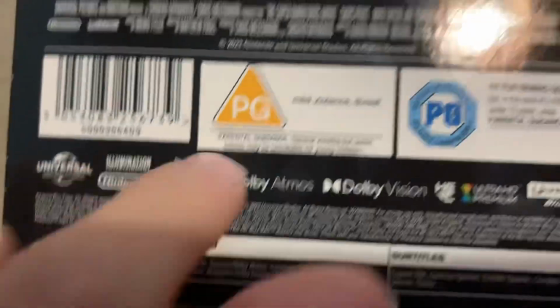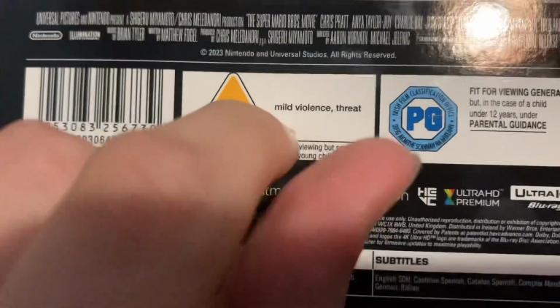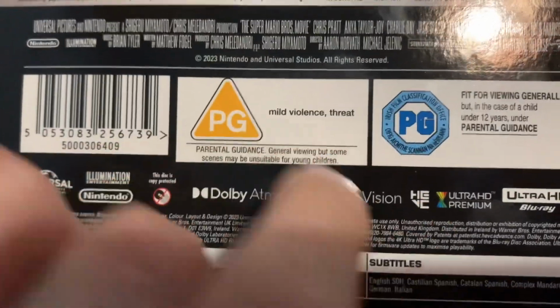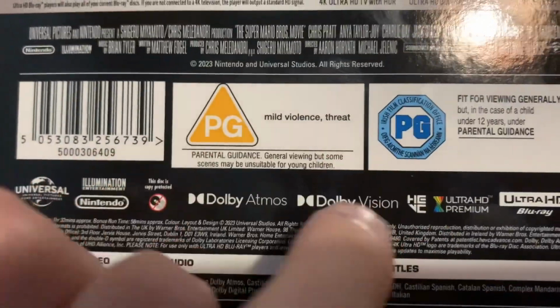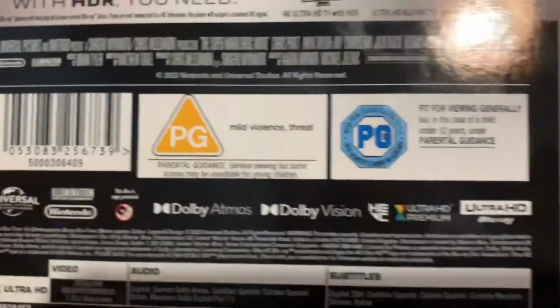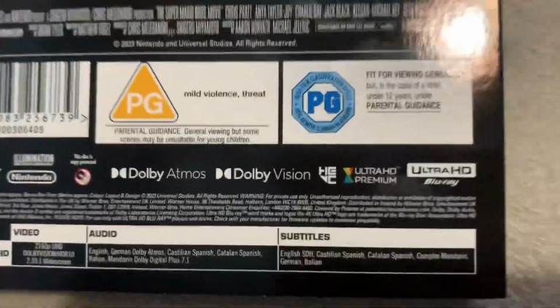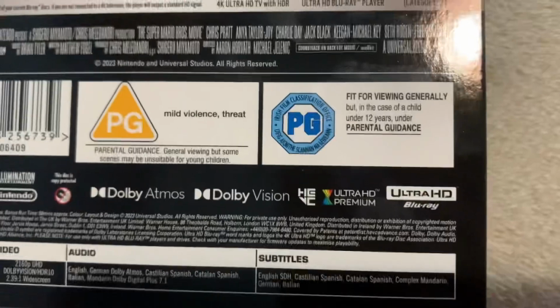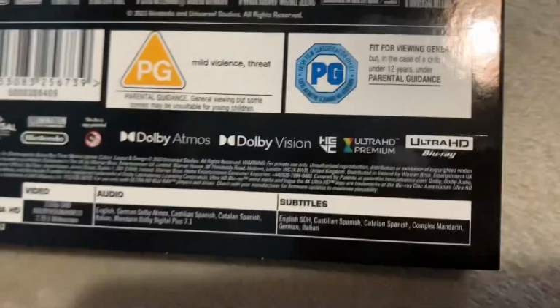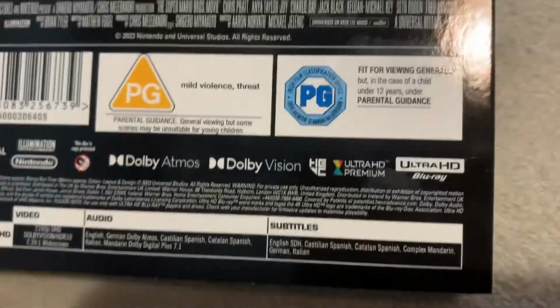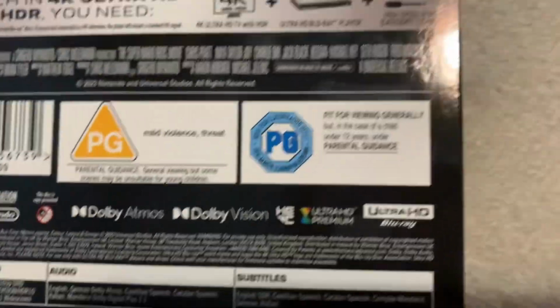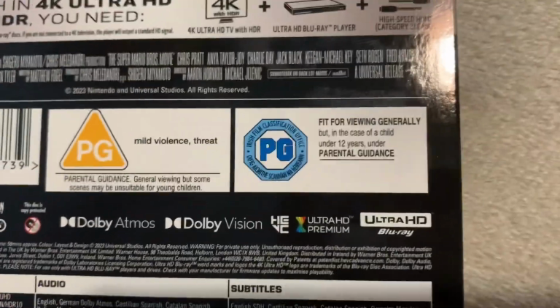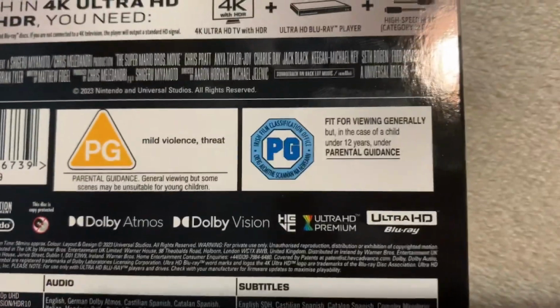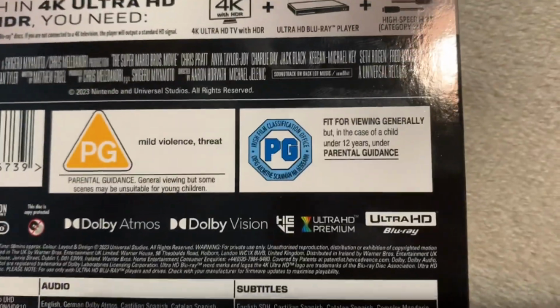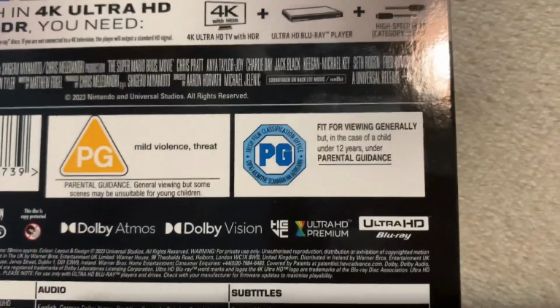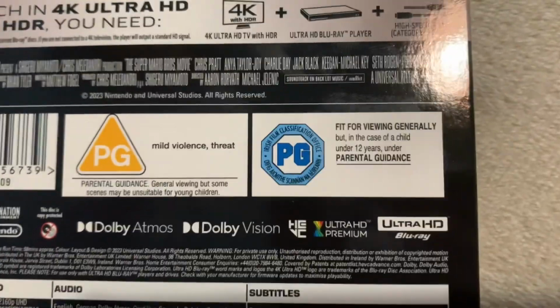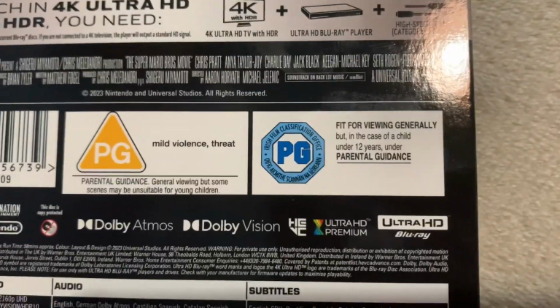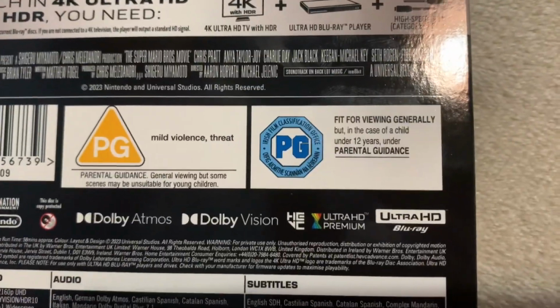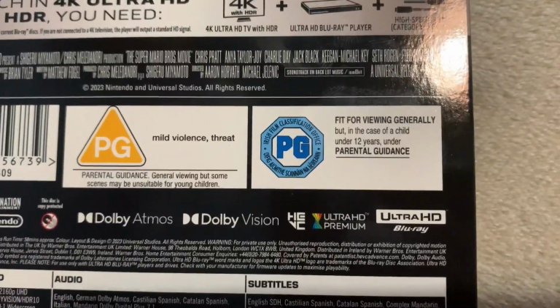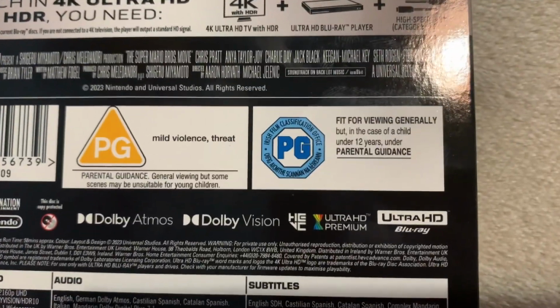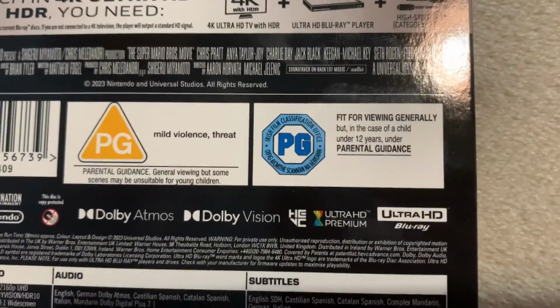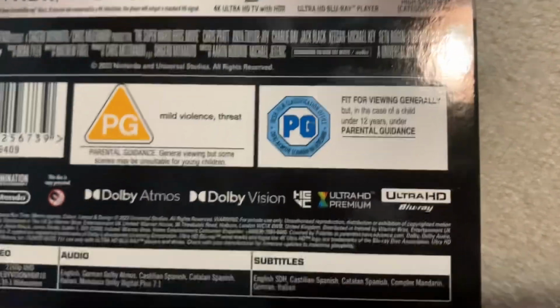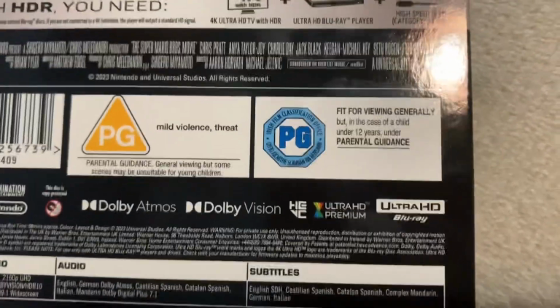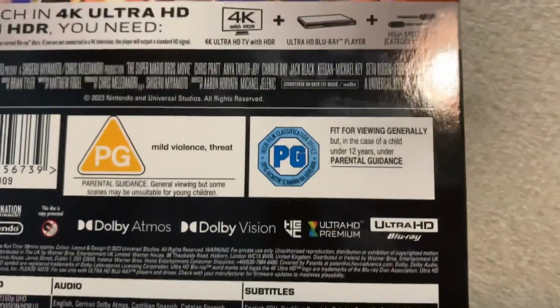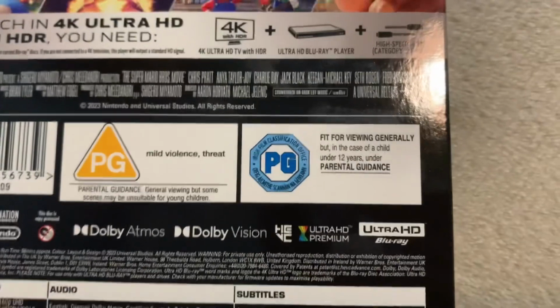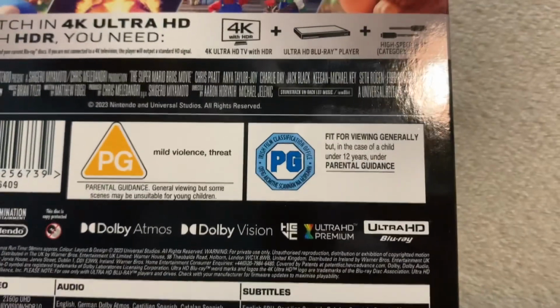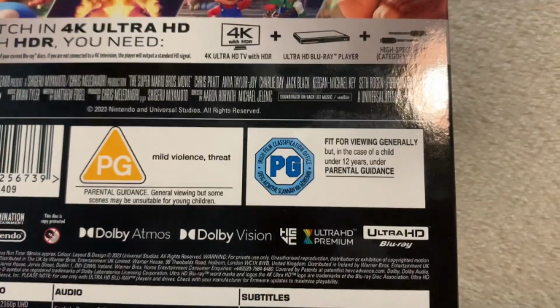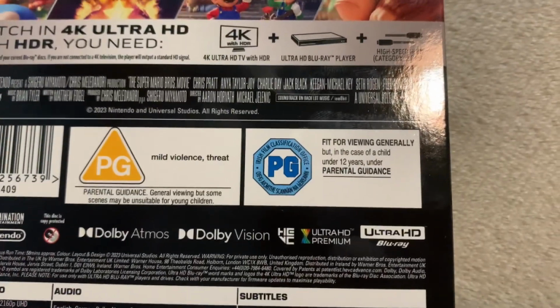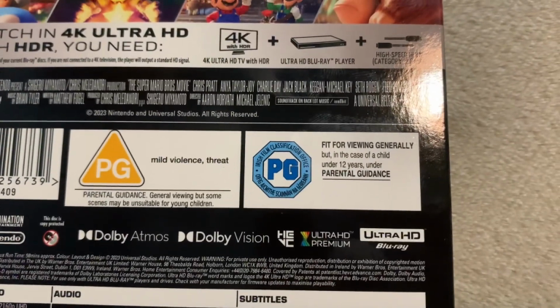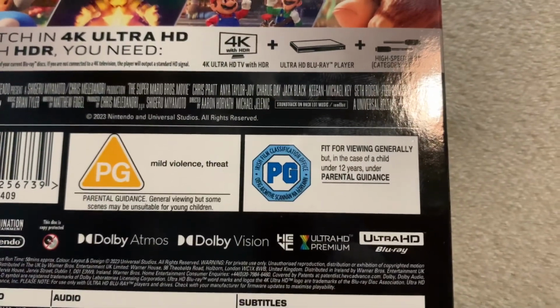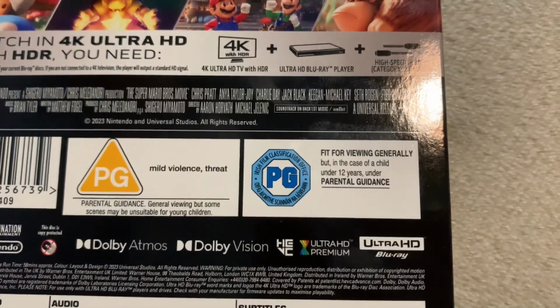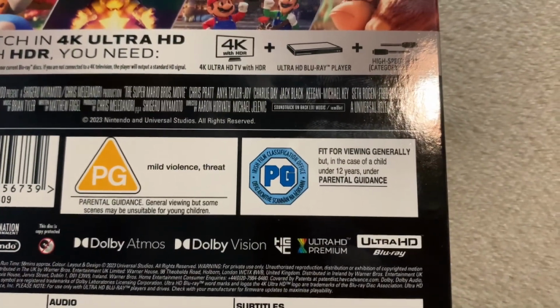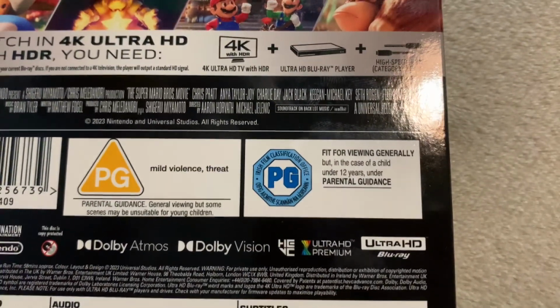Rated PG for mild violence and threat. If I had a shot for every time a movie this year was rated PG for mild violence and threat, I'd be dead of alcohol poisoning.